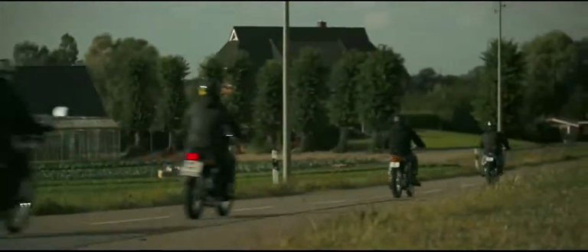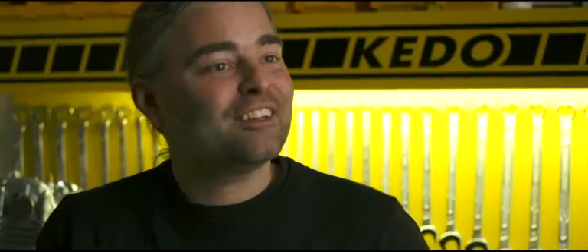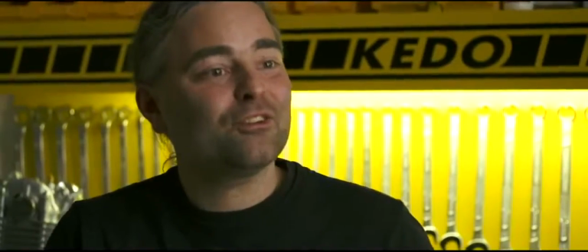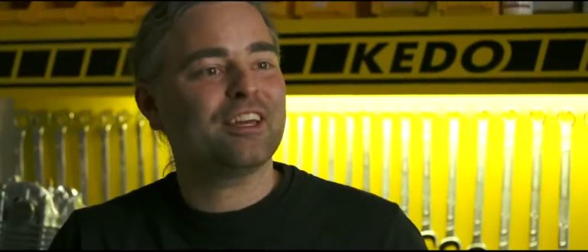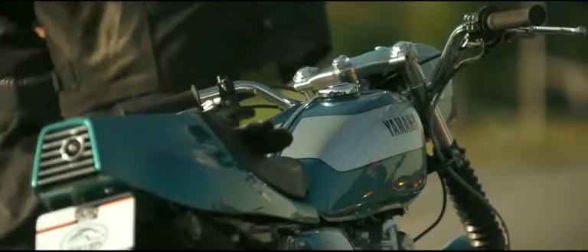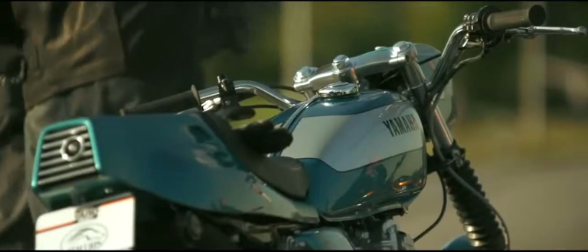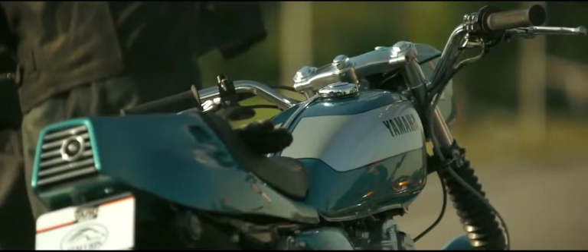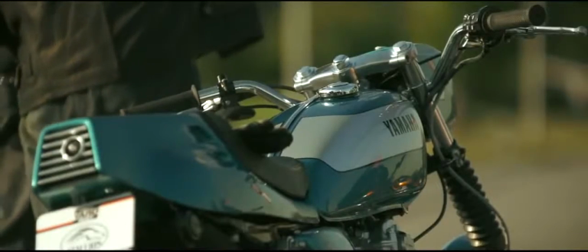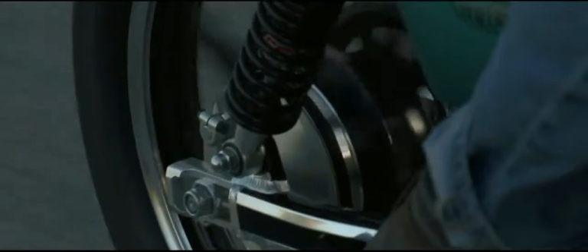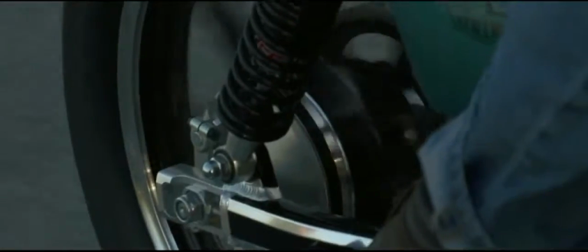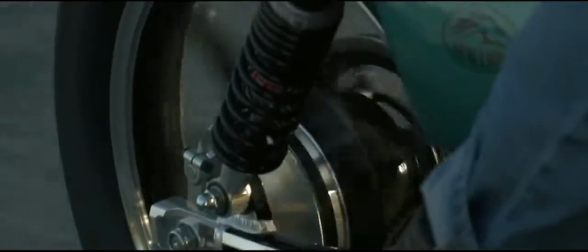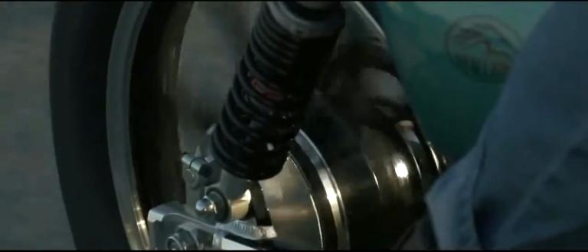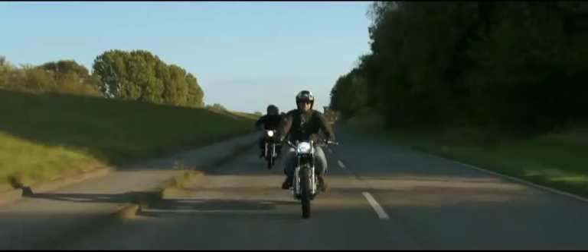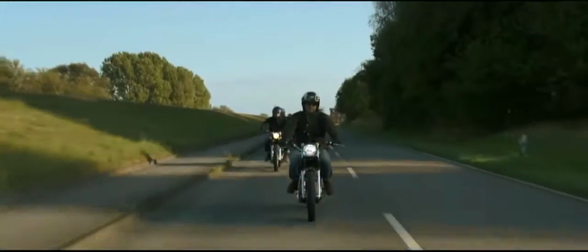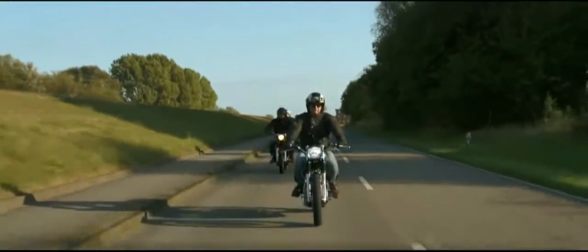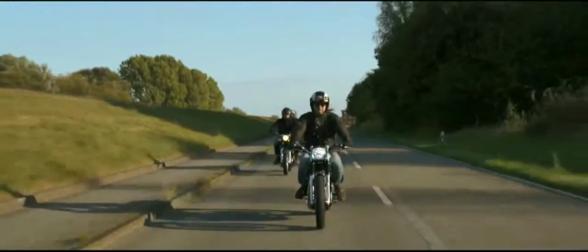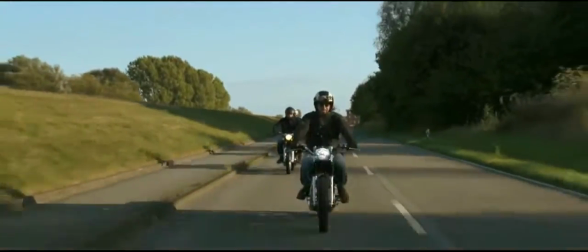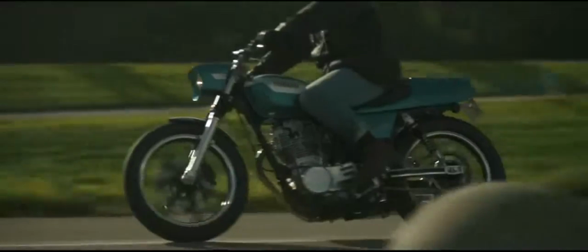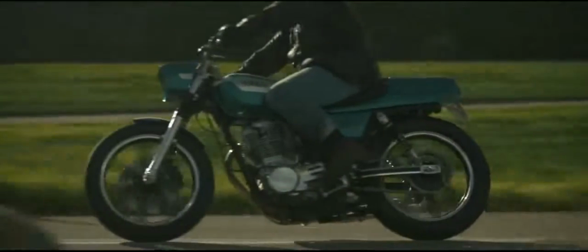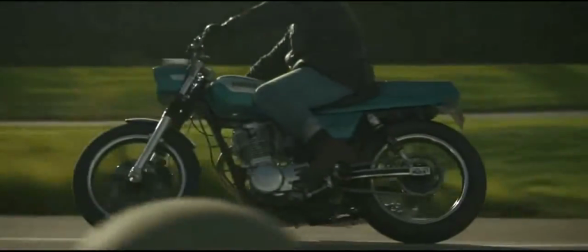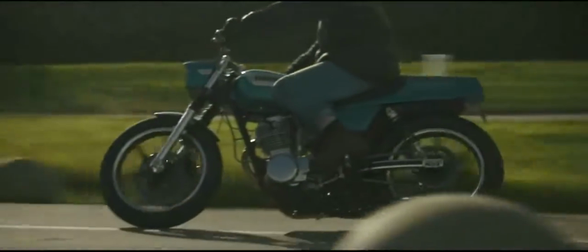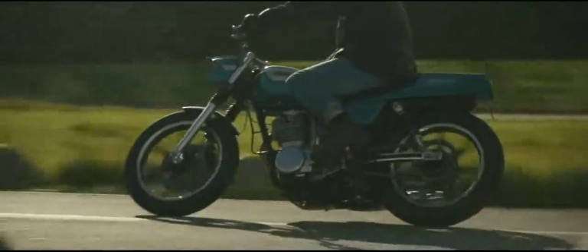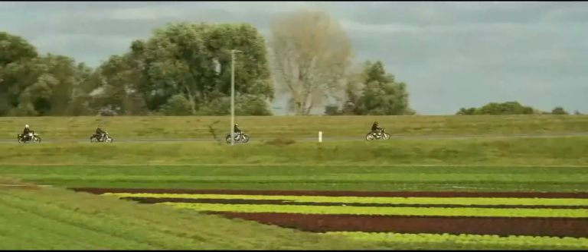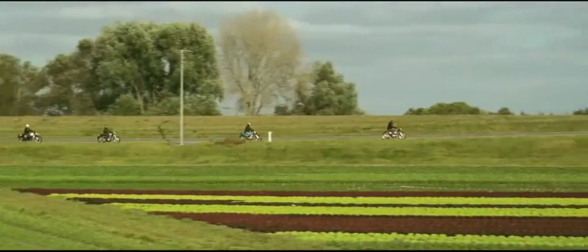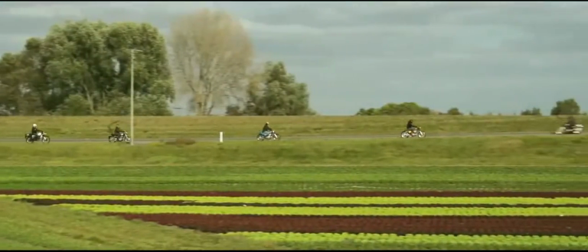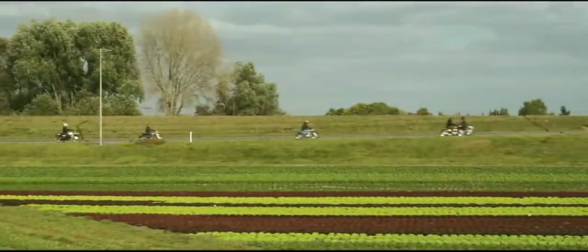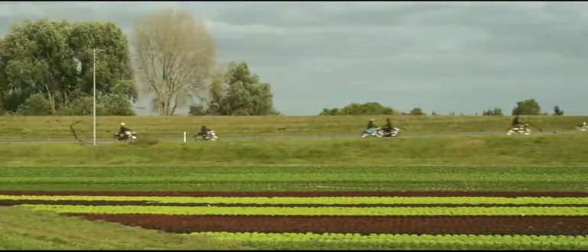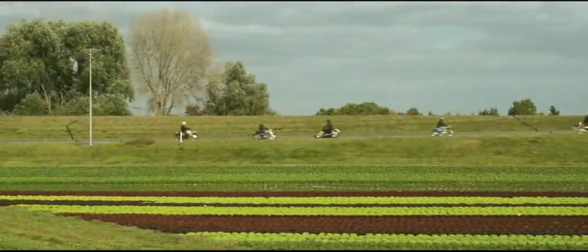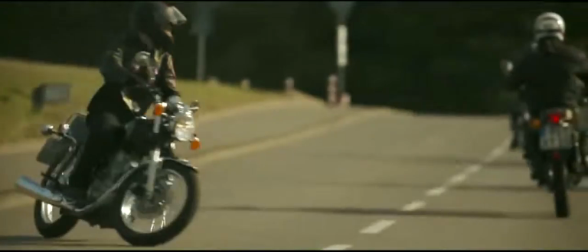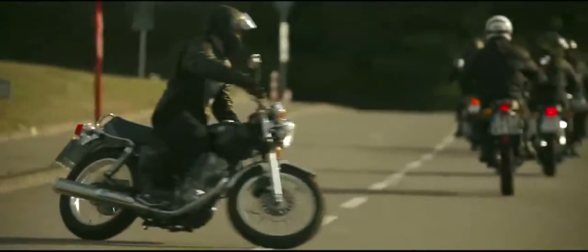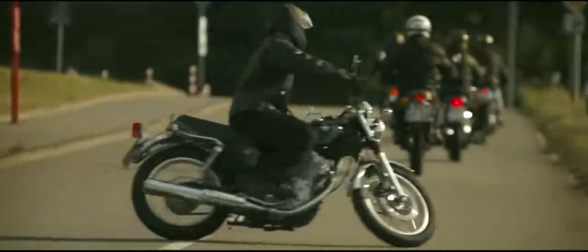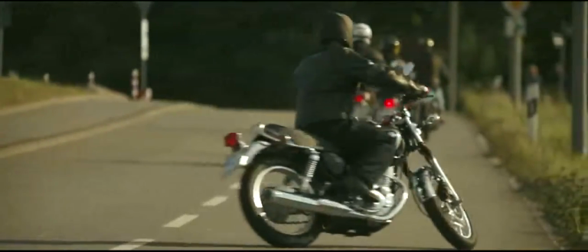Taking a closer look at the Stallion, which is a good example for classic sport heritage design, you can see we've changed so much. But you can still identify it as a legendary SR400.